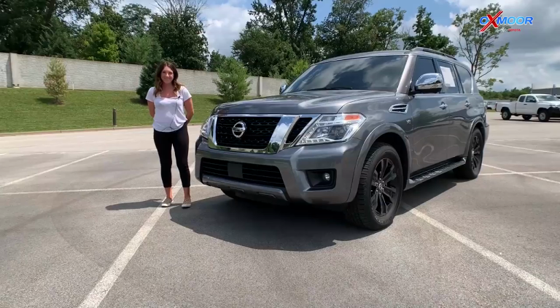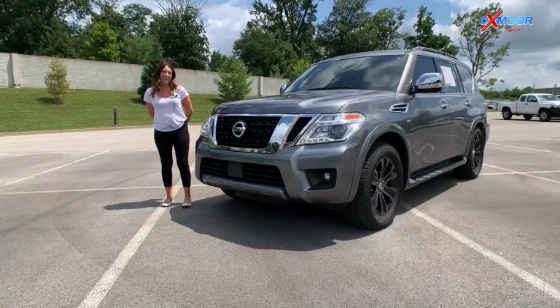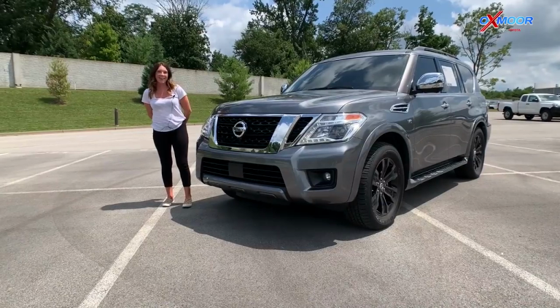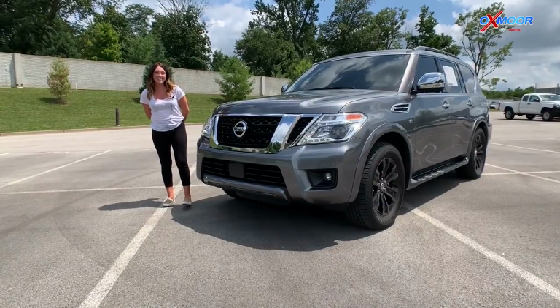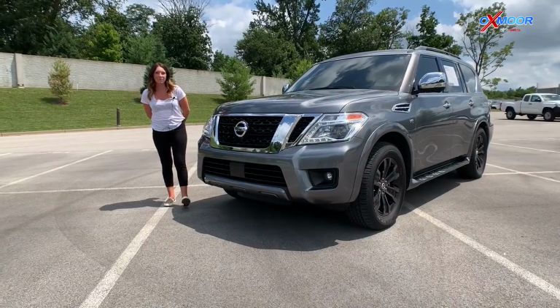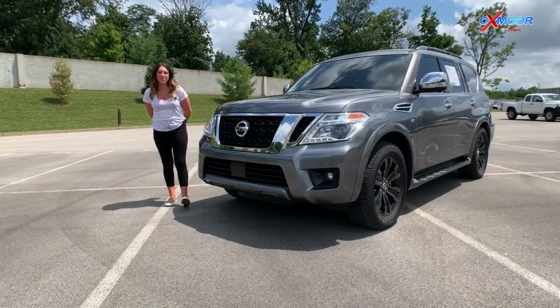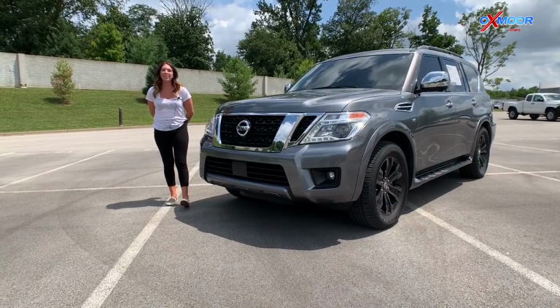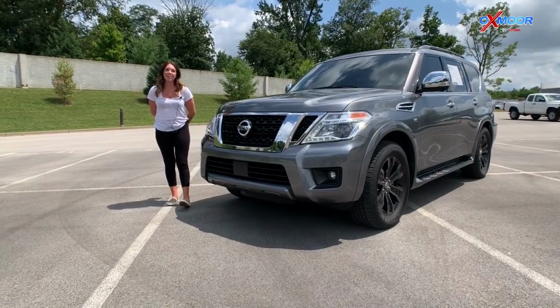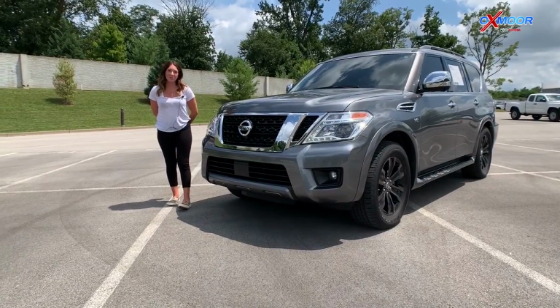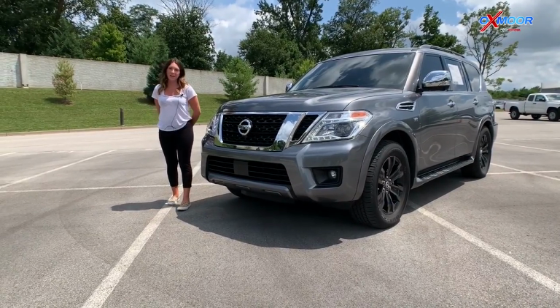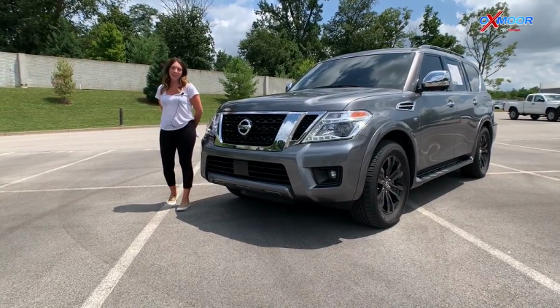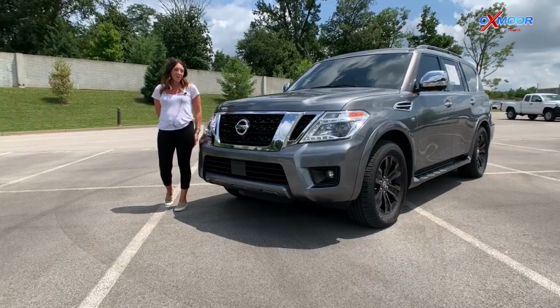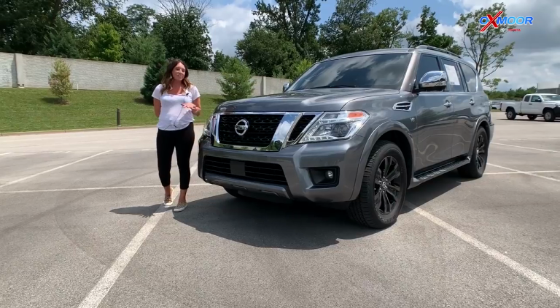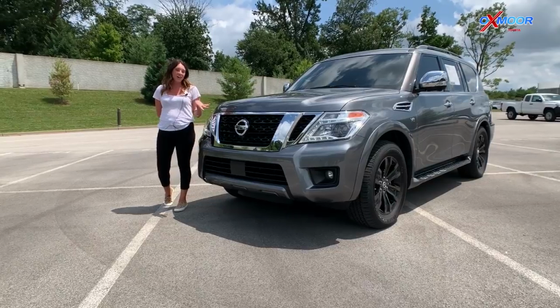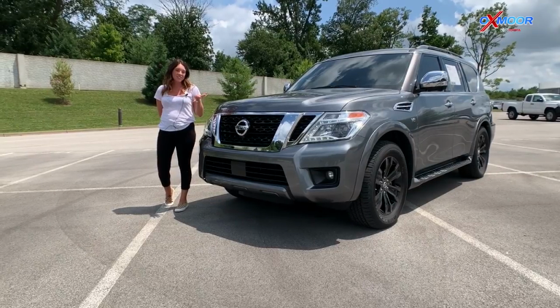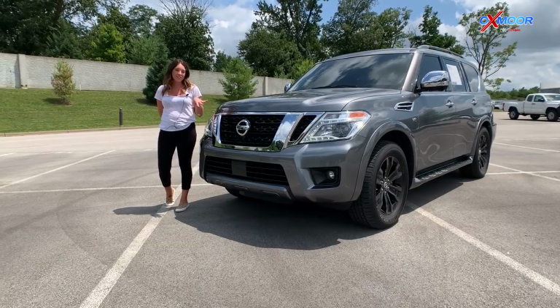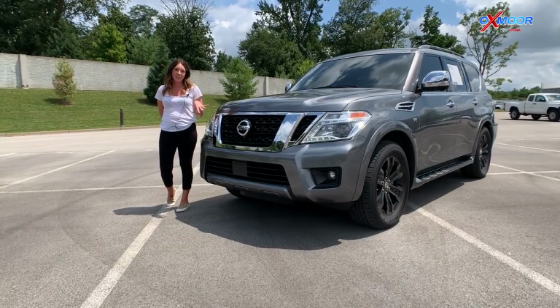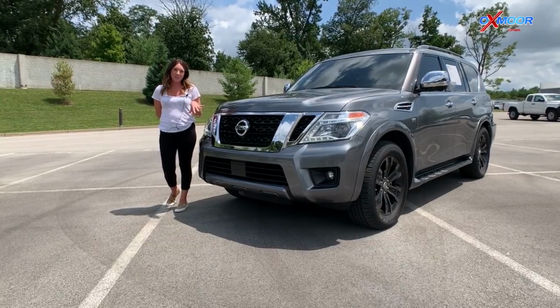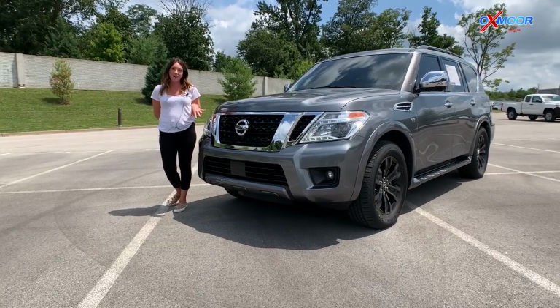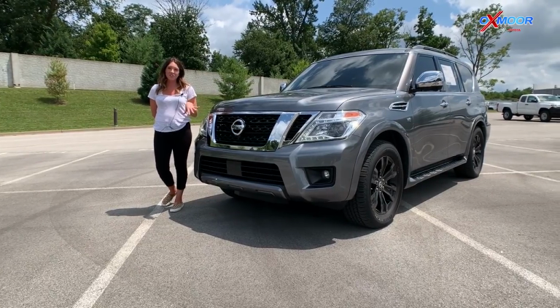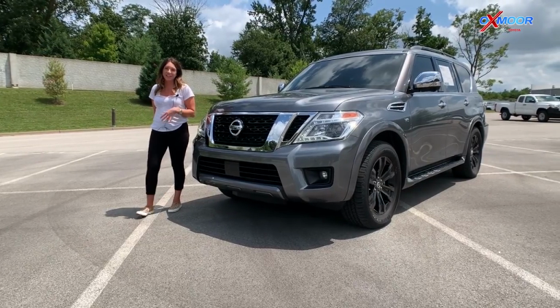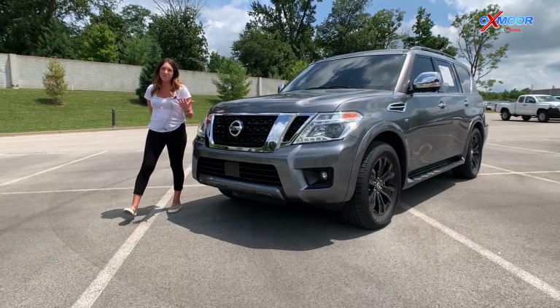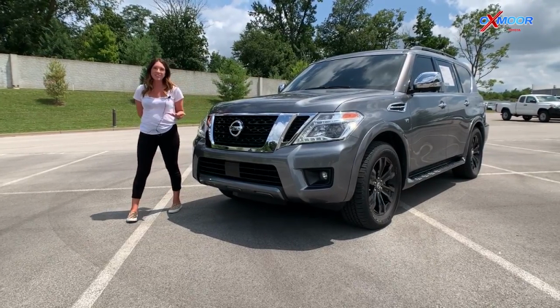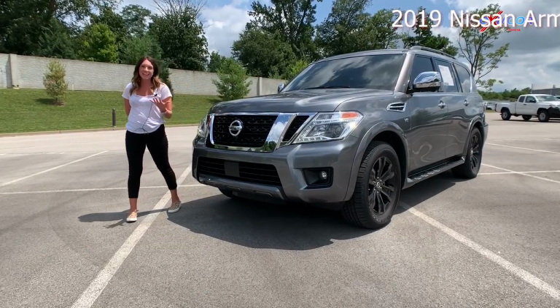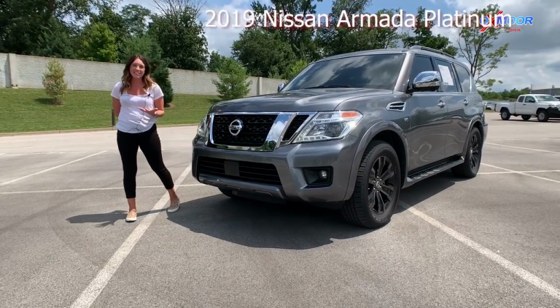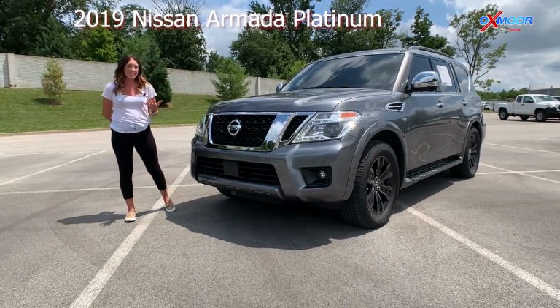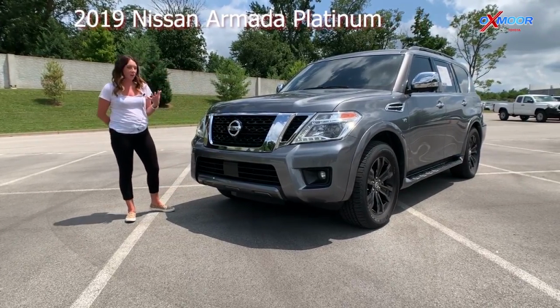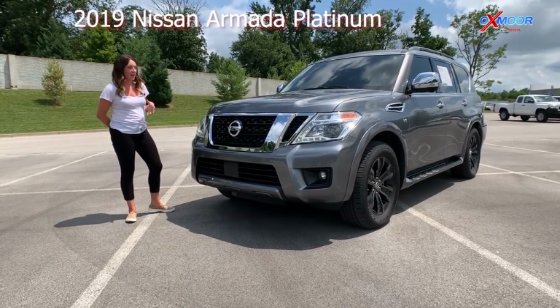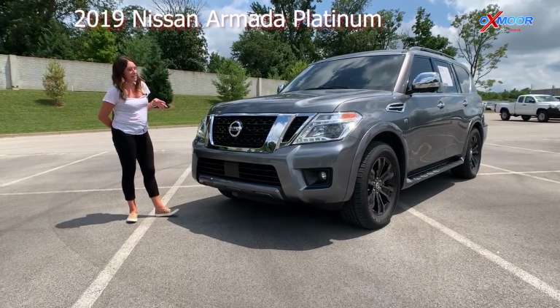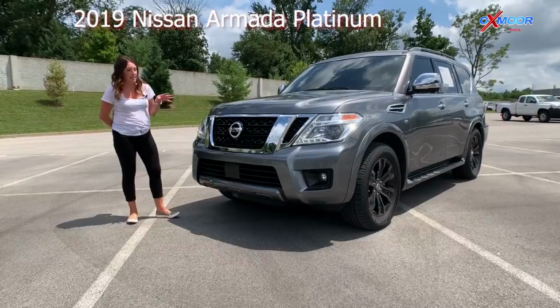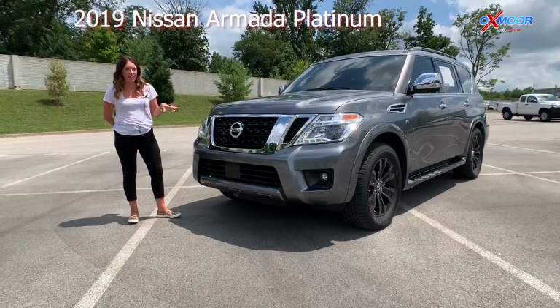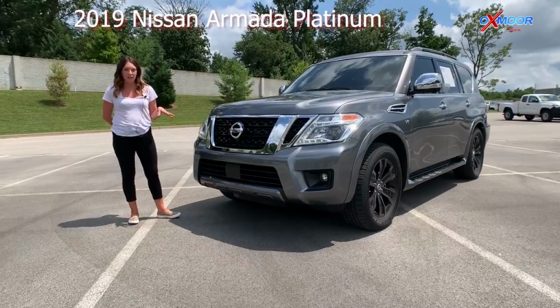Hey guys, it's Gabrielle over here at Oxmoor Toyota. We just took this vehicle in on trade. It's a 2019 Nissan Armada, and it is a Platinum.